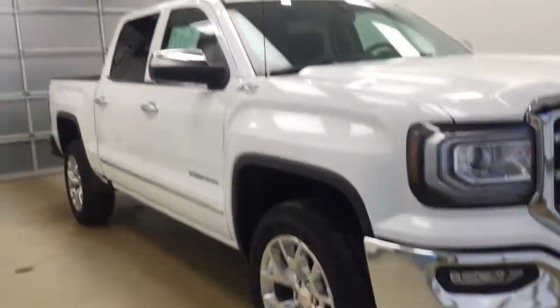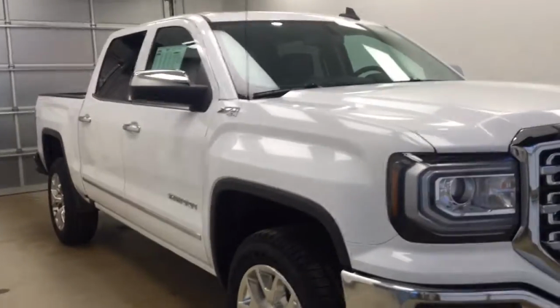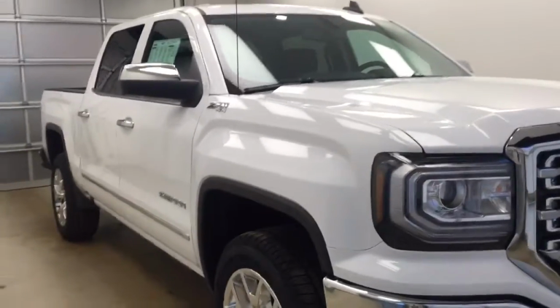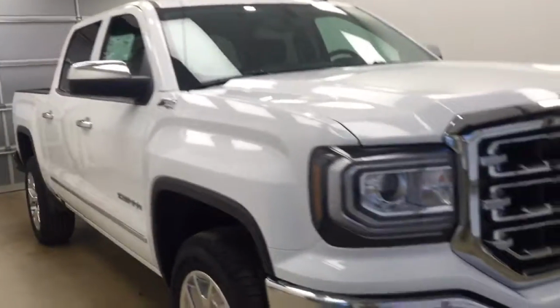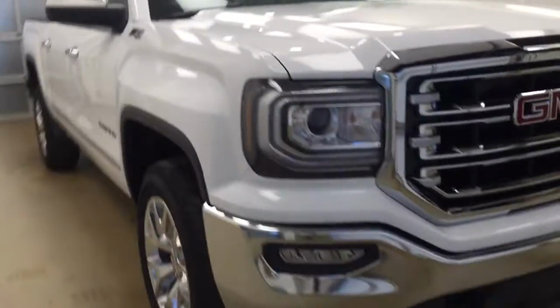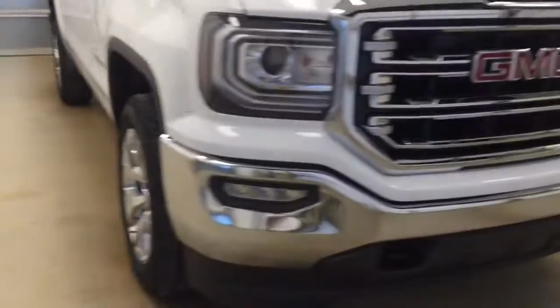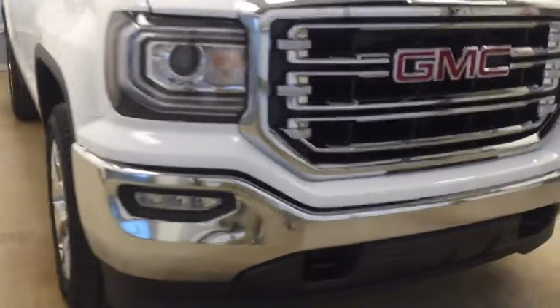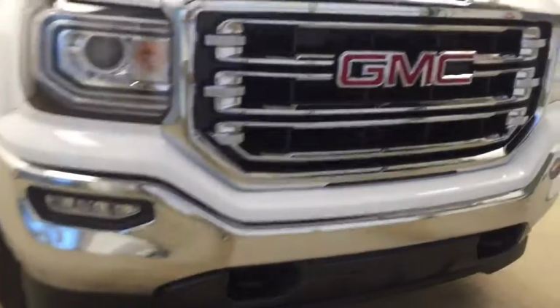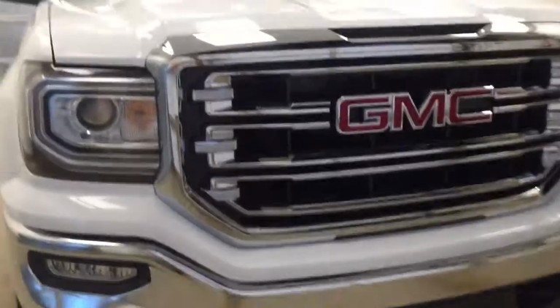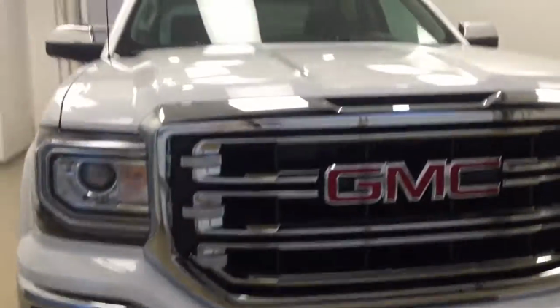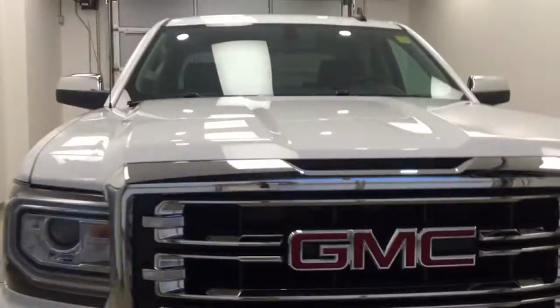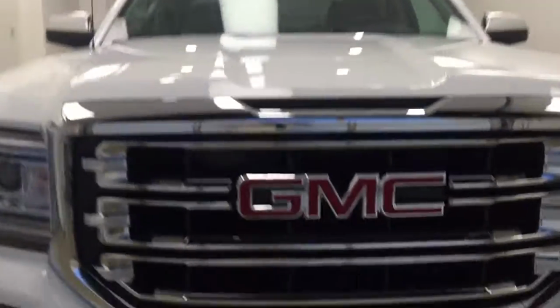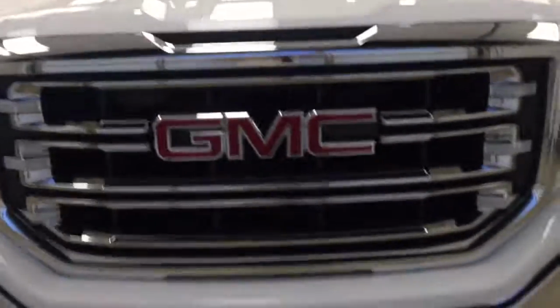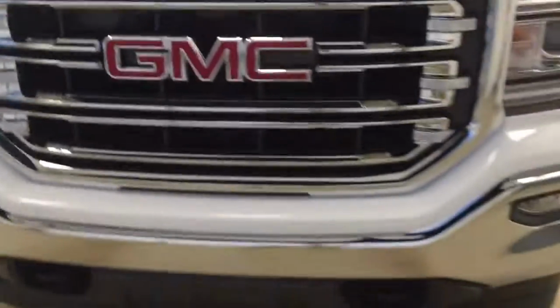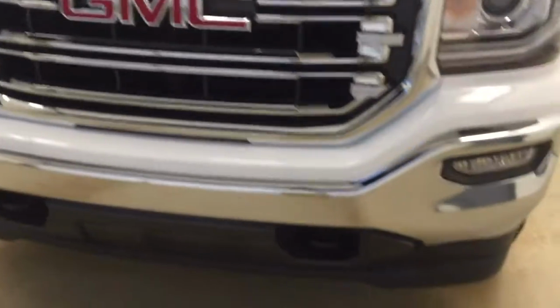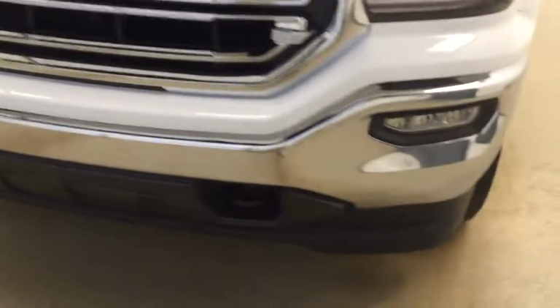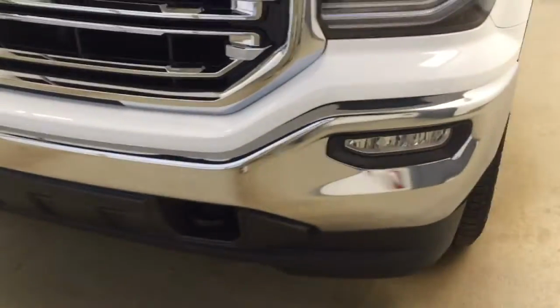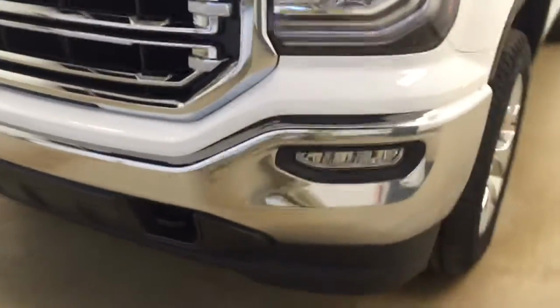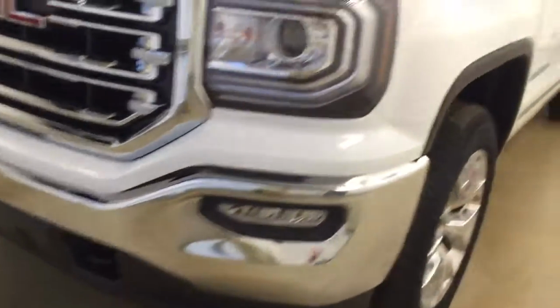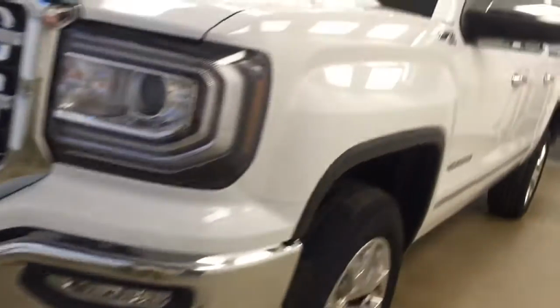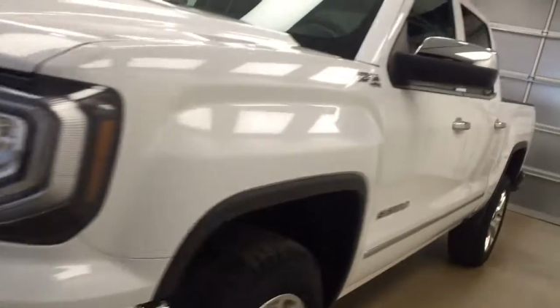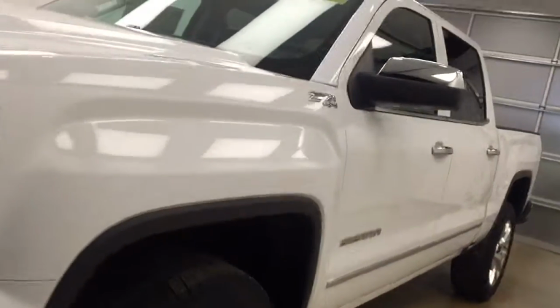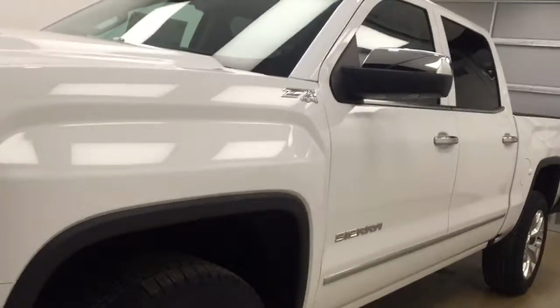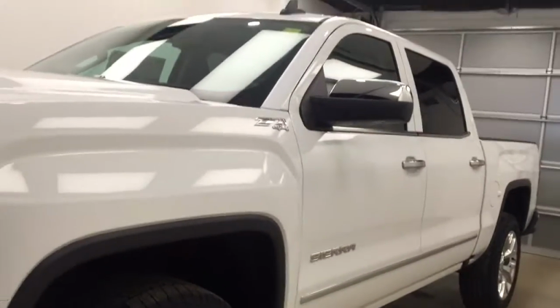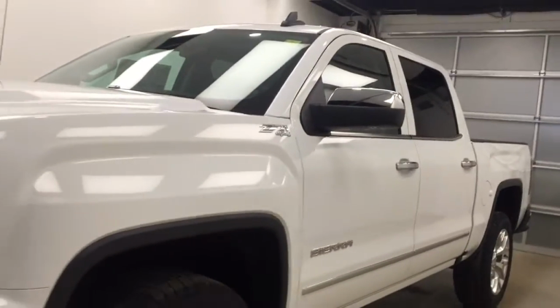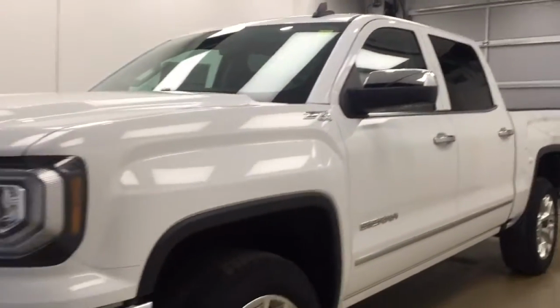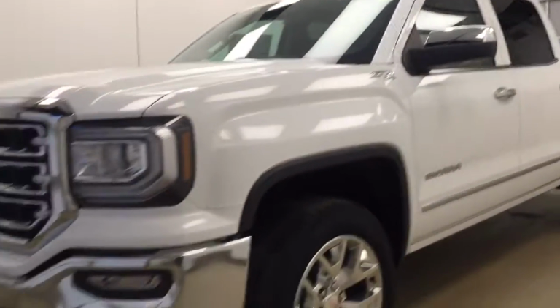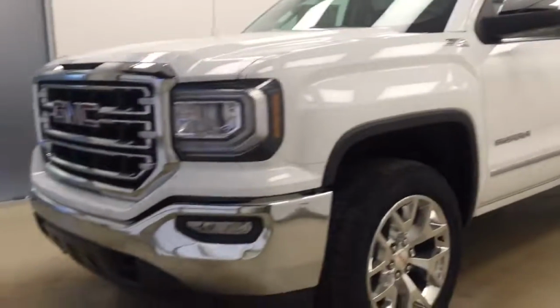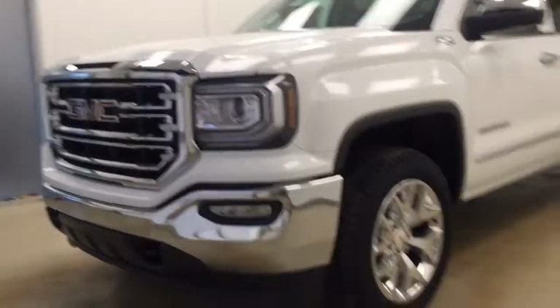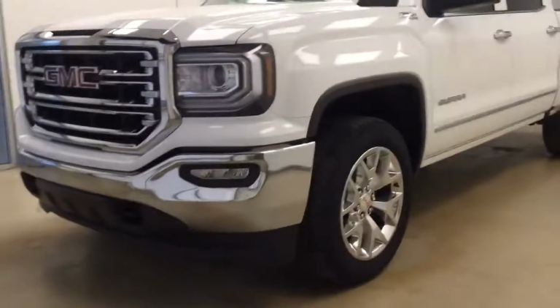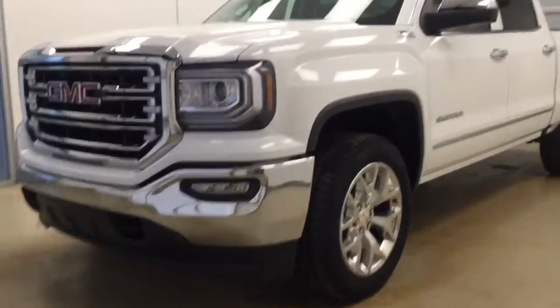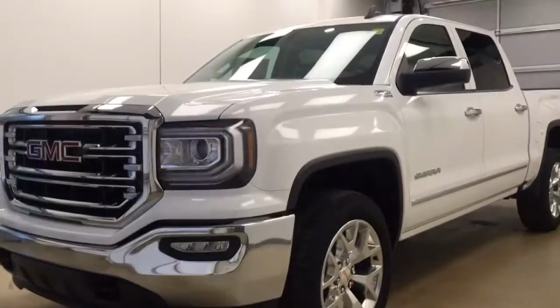Once again, stock number 176667 — you have just checked out this 2017 GMC 1500 crew cab in summit white.